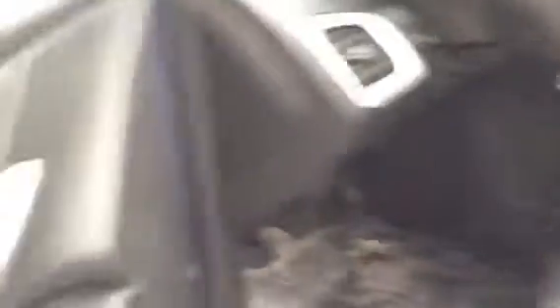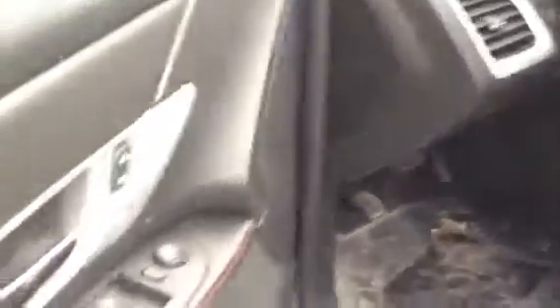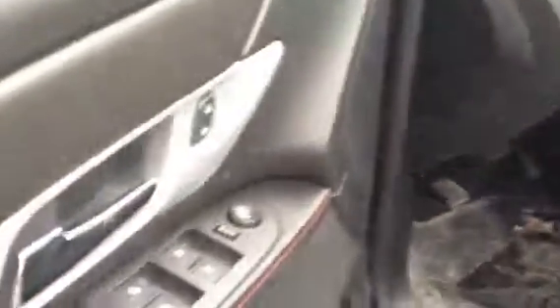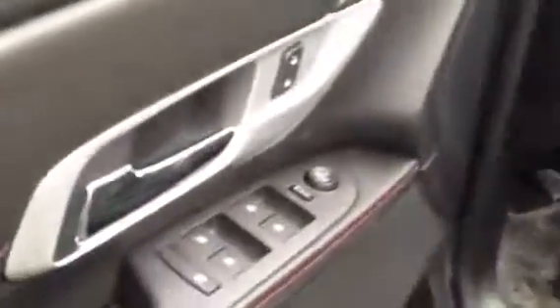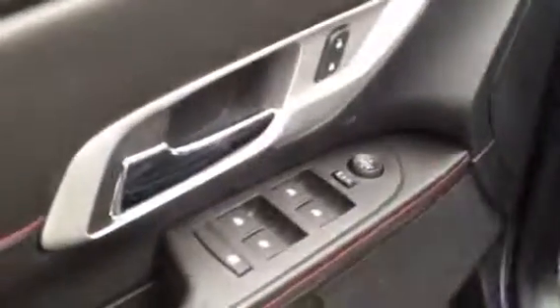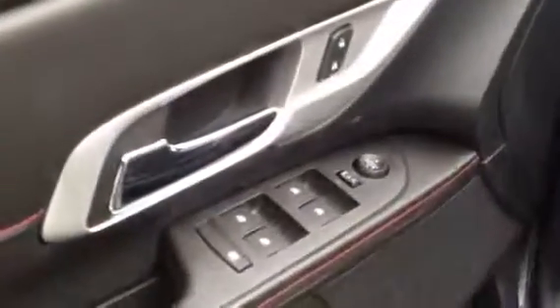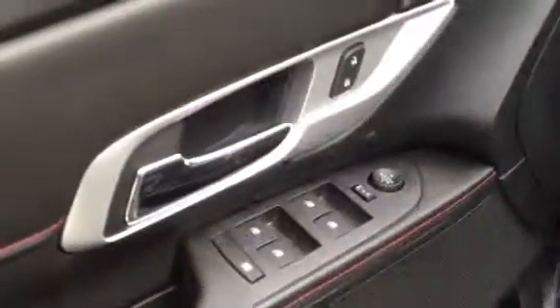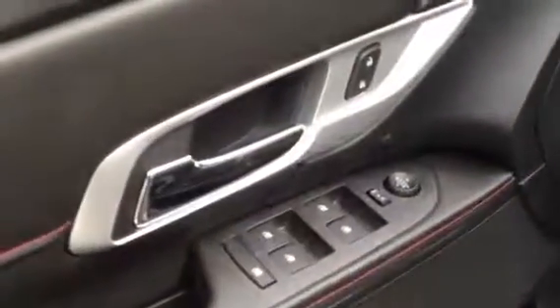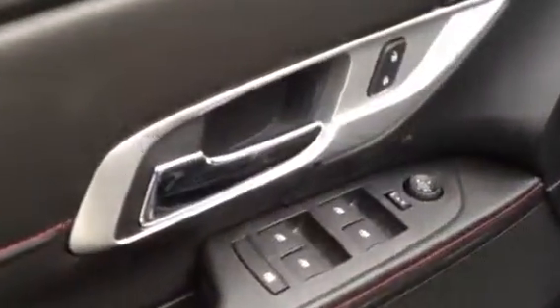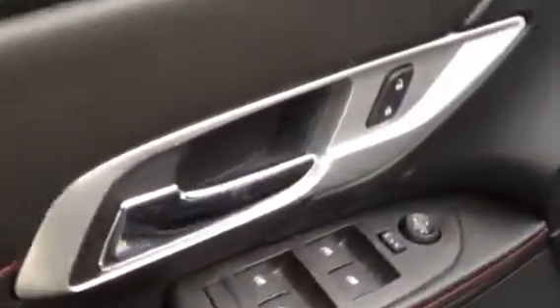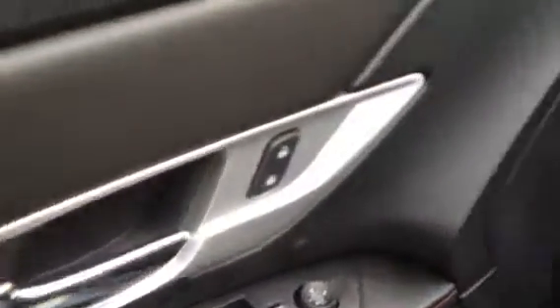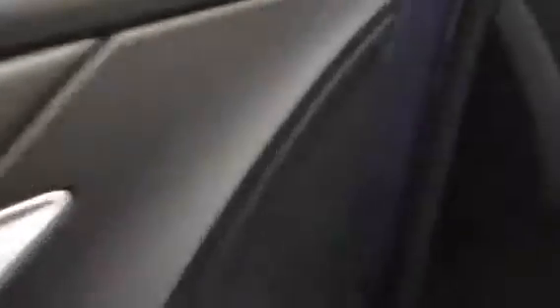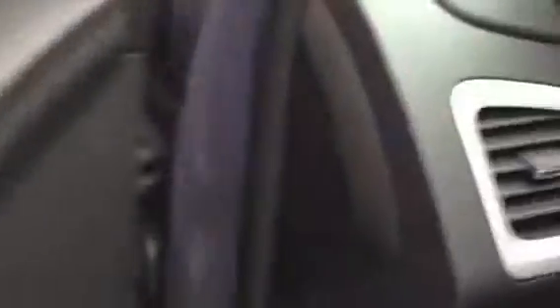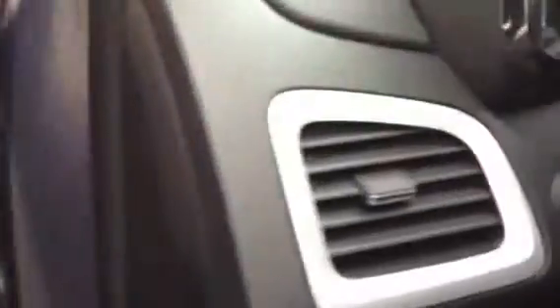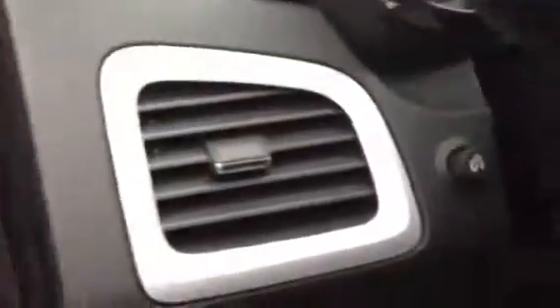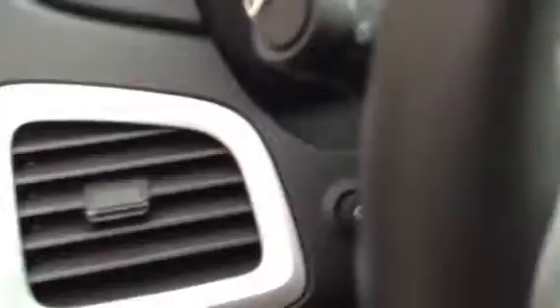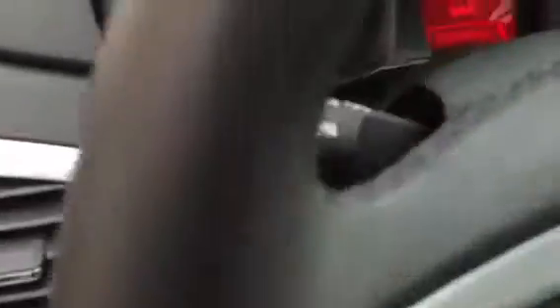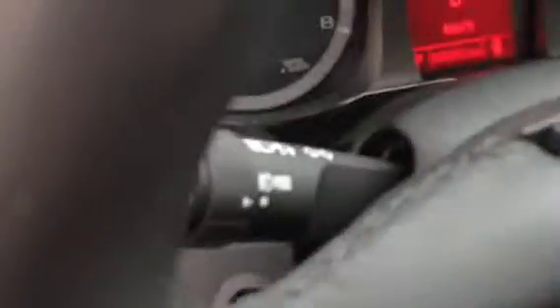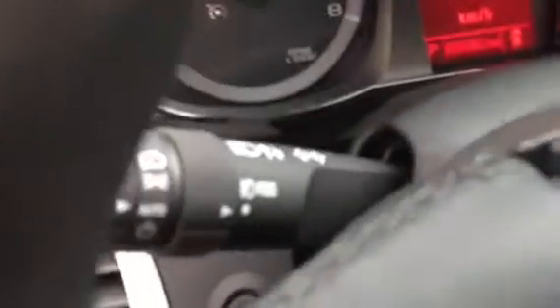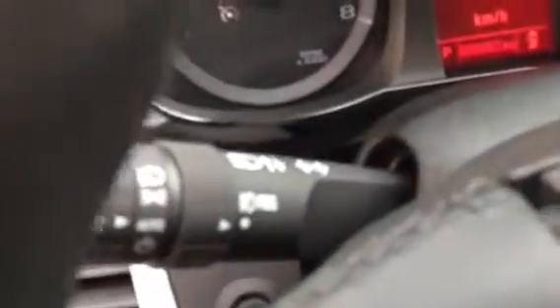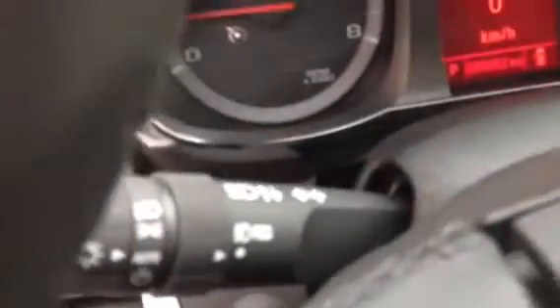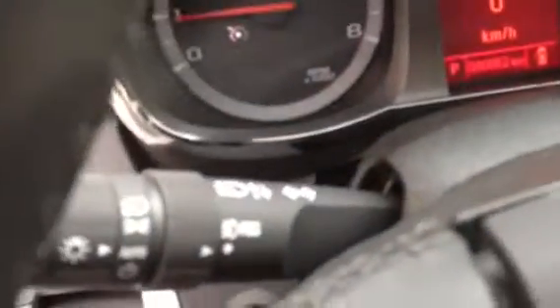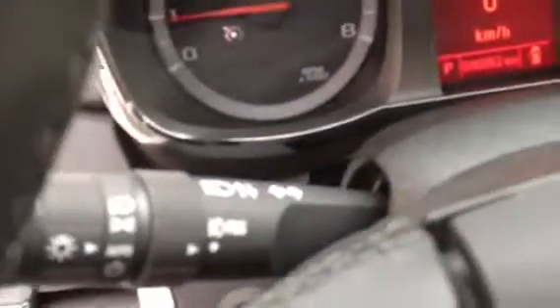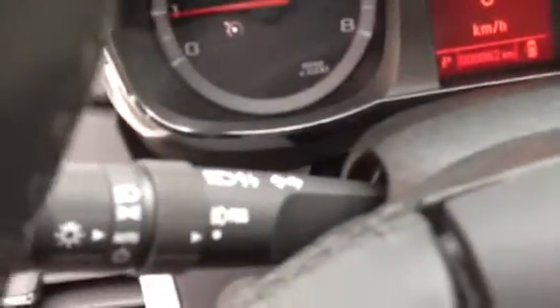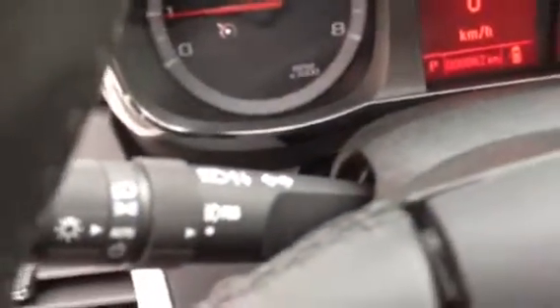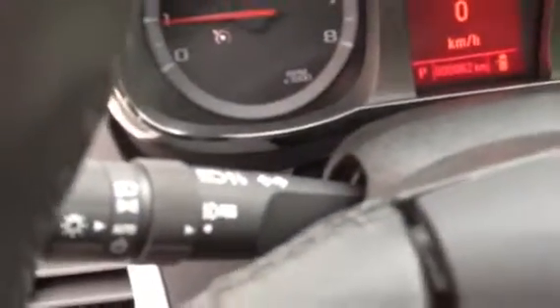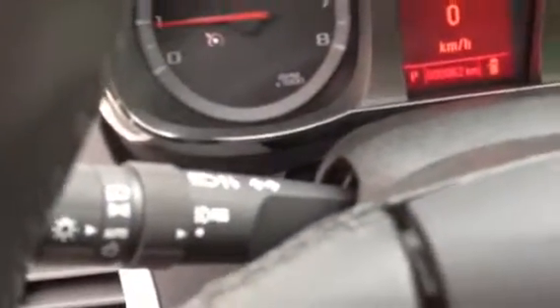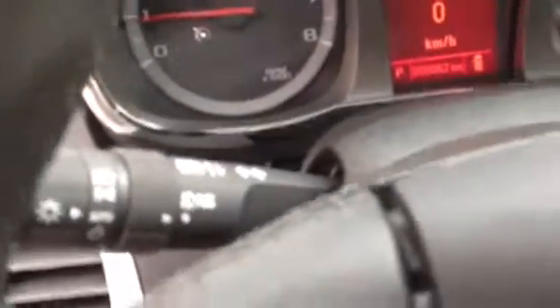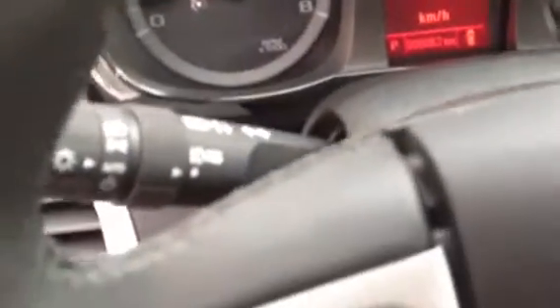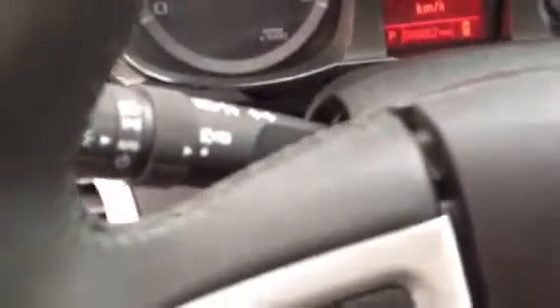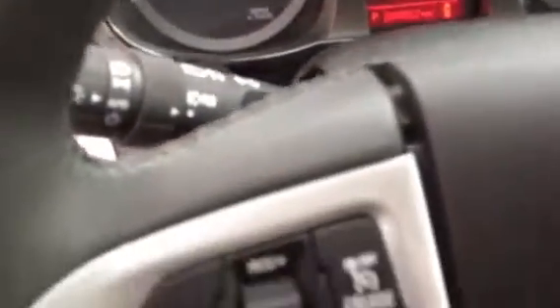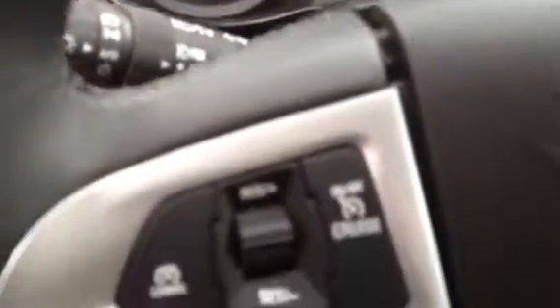Power windows, locks and mirrors, automatic headlights which is just on this back switch here, and there's a control for the fog lamps as well.